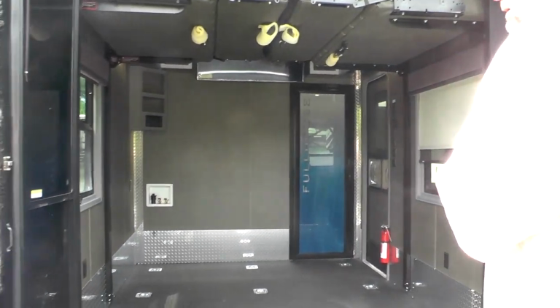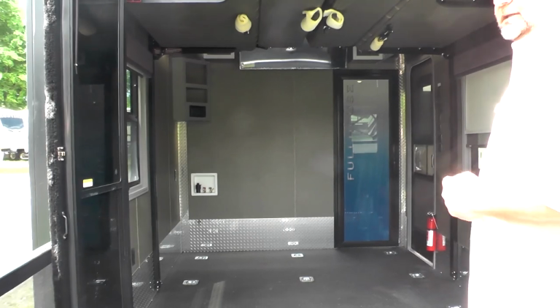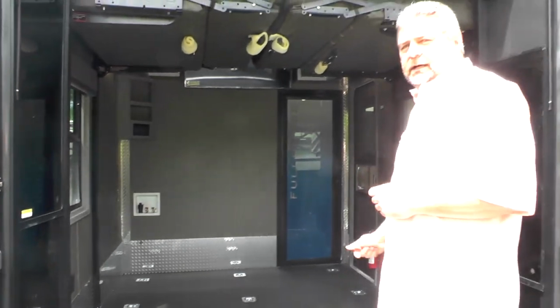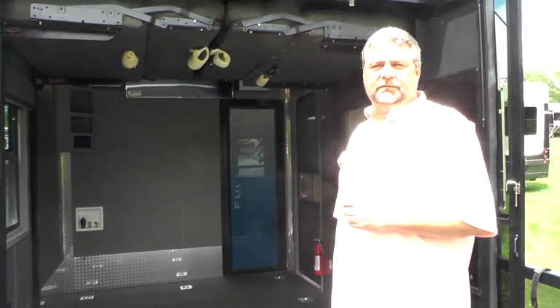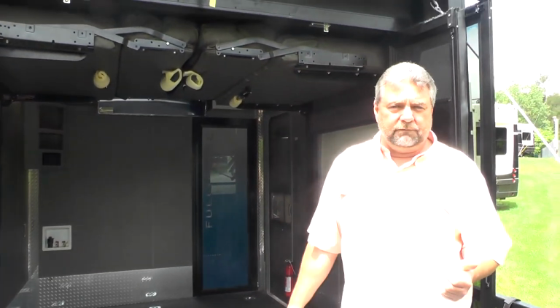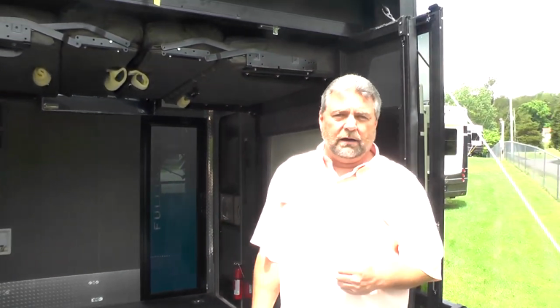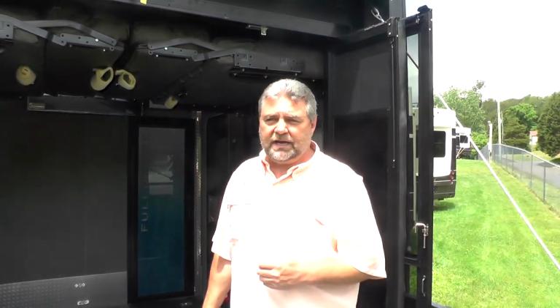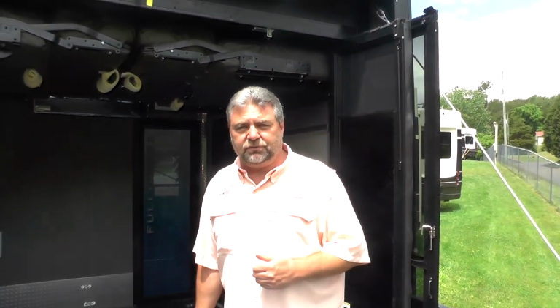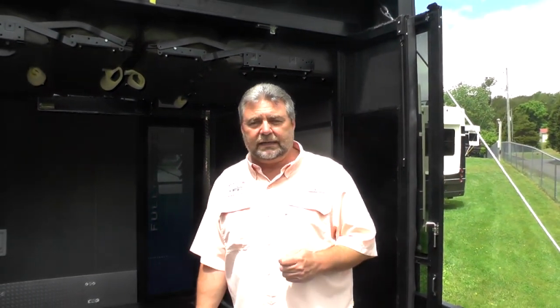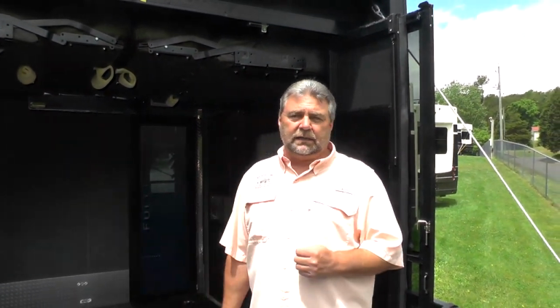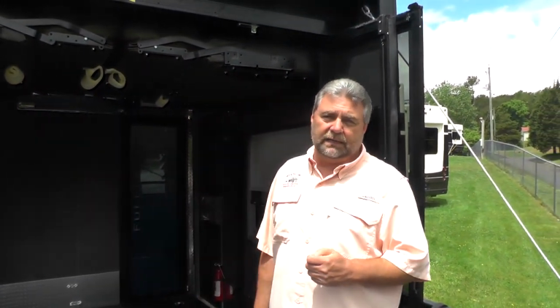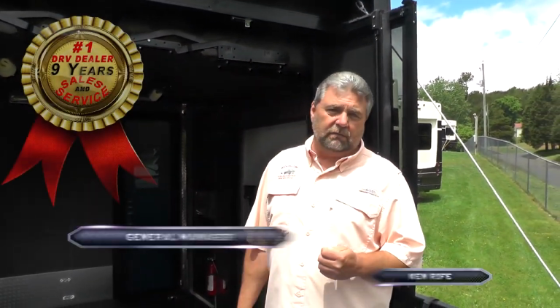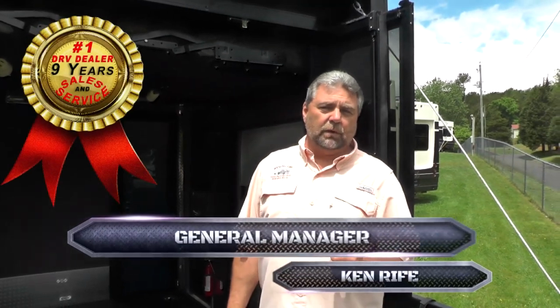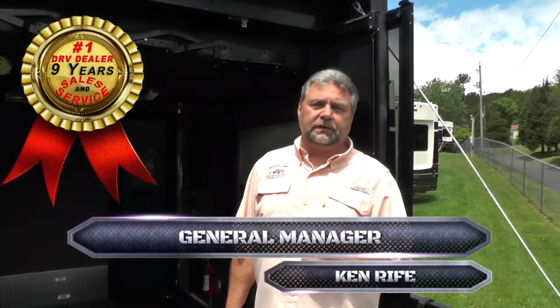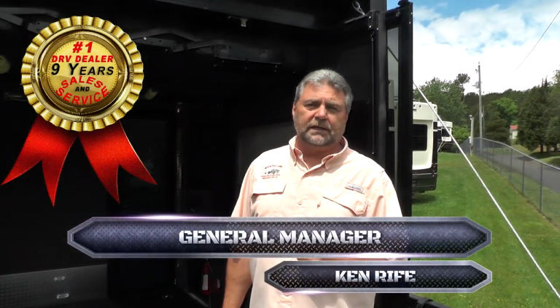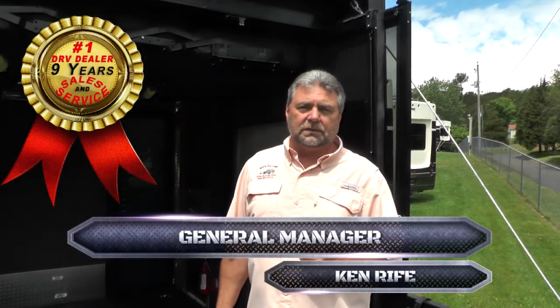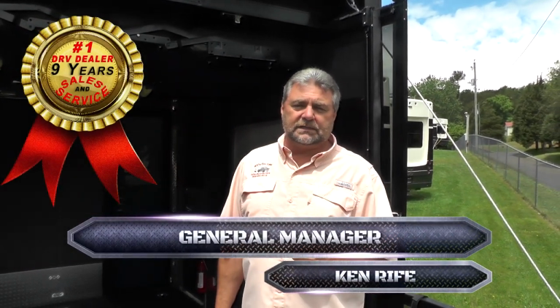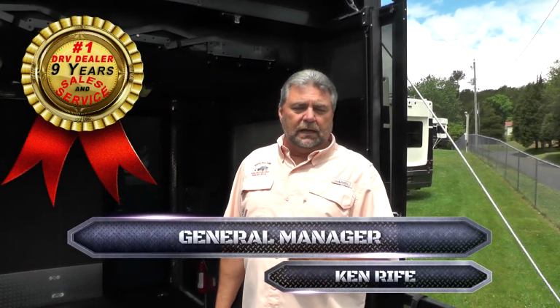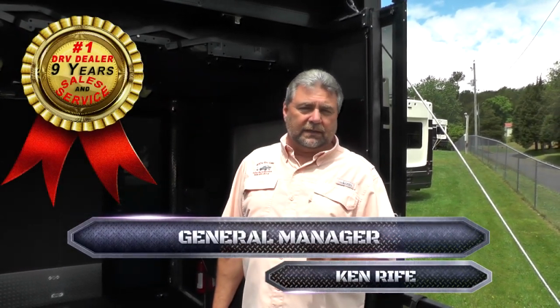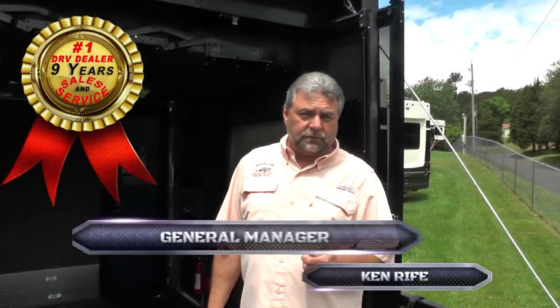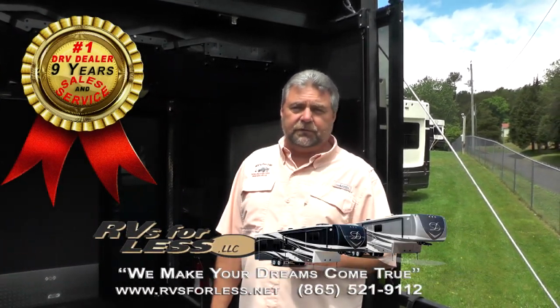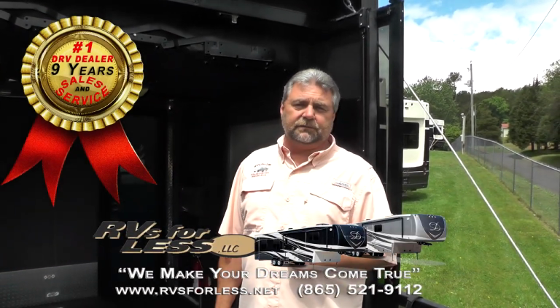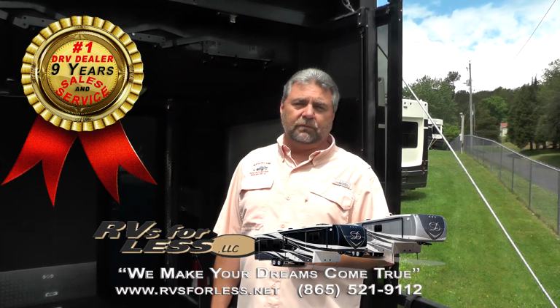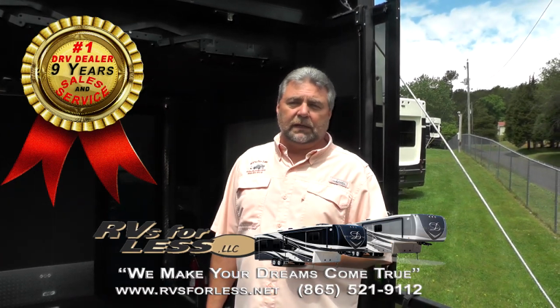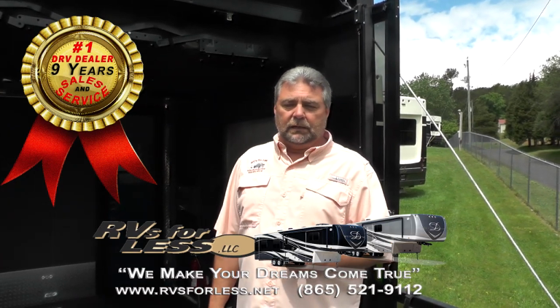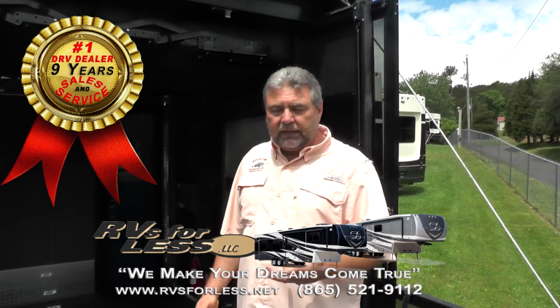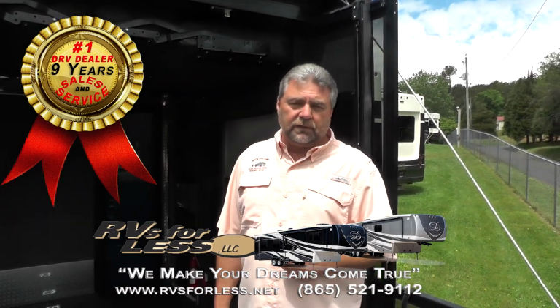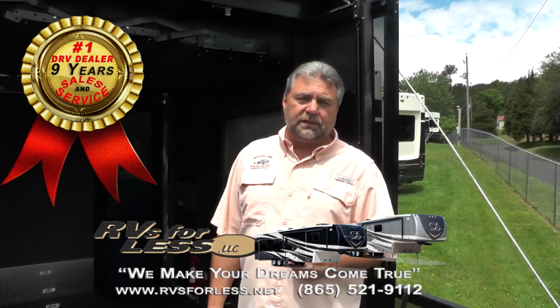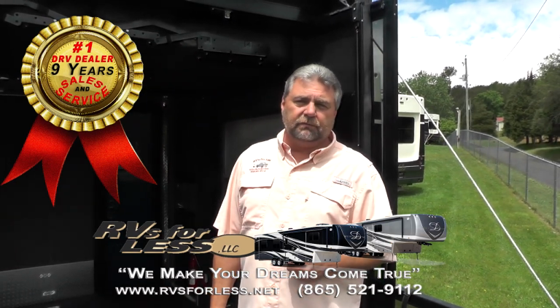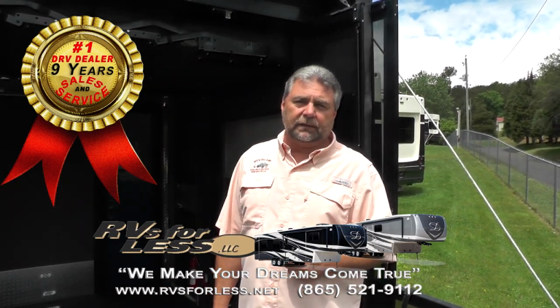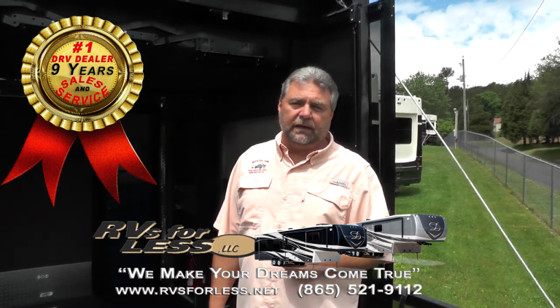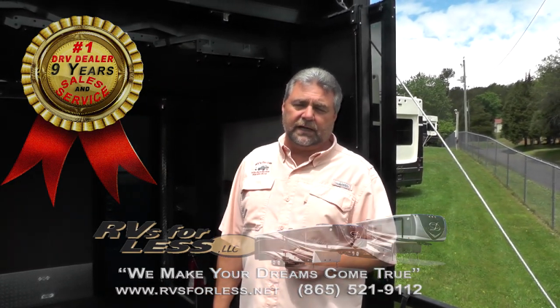This is the DRV Full House JX390. My name is Ken Reif, I work with RVs for Less in Knoxville, Tennessee. Thank you for spending a few minutes of your time with me. May God richly bless you and your family. Have a great day.